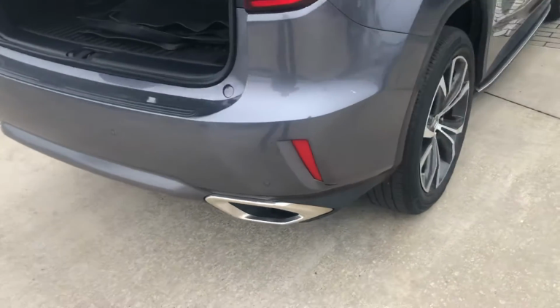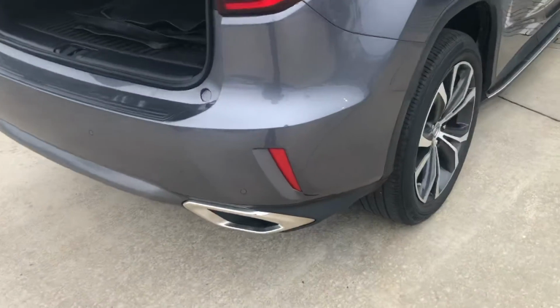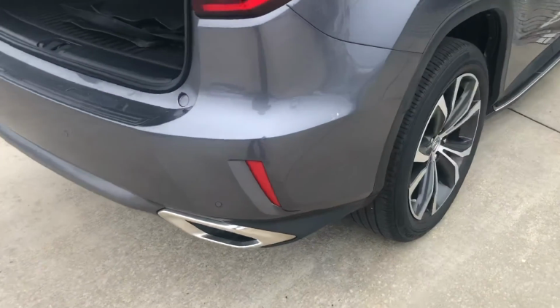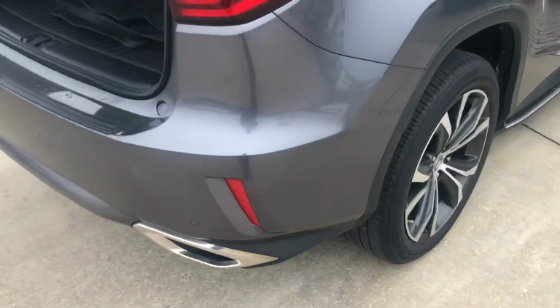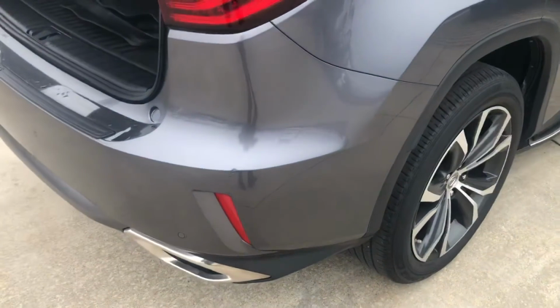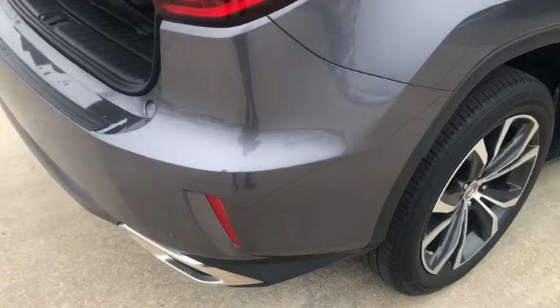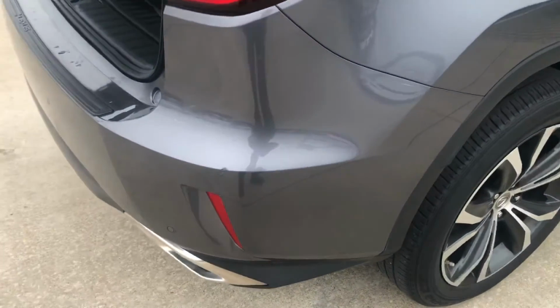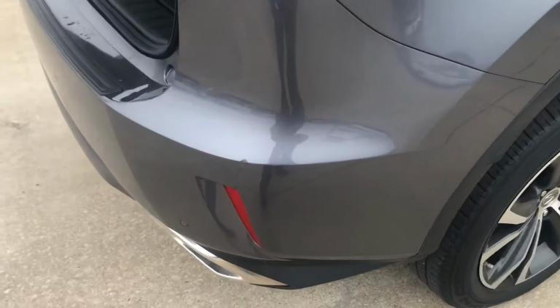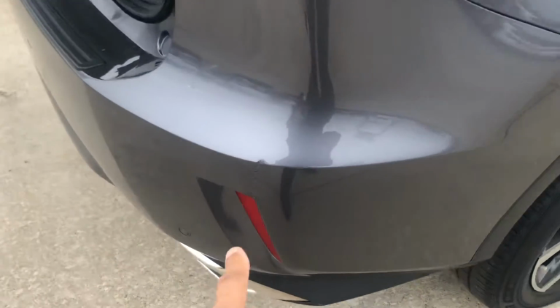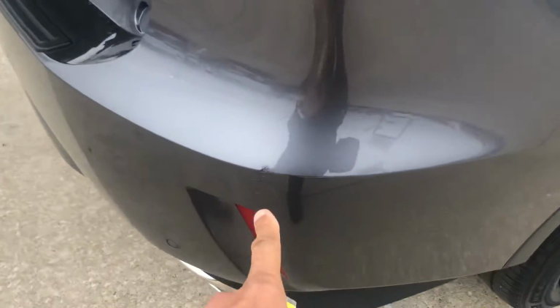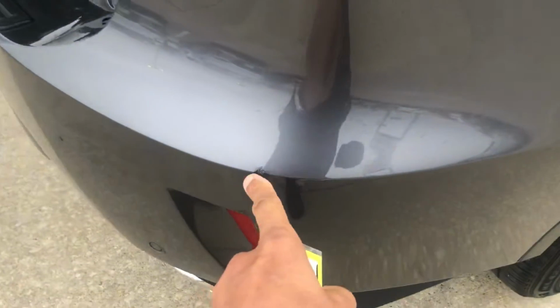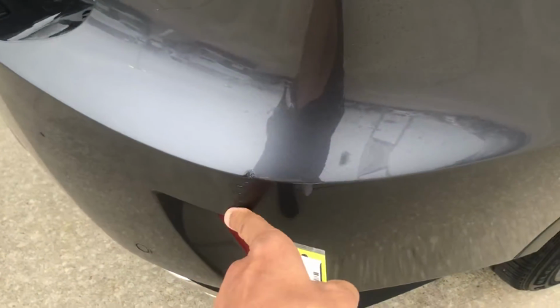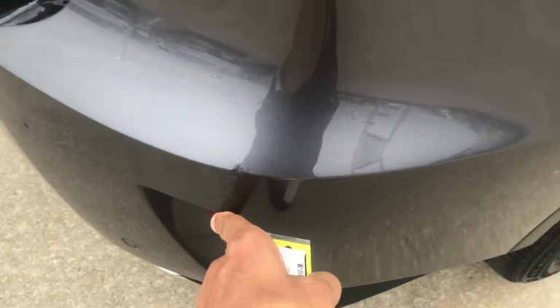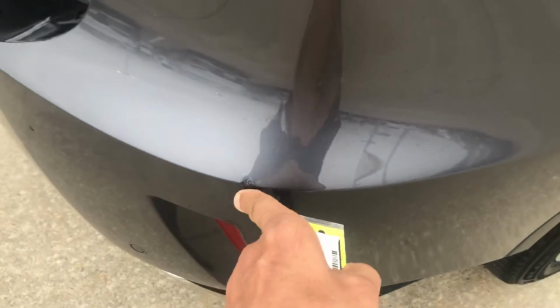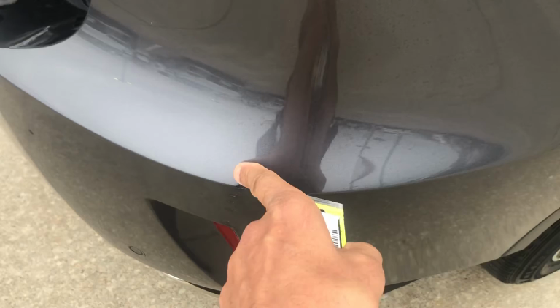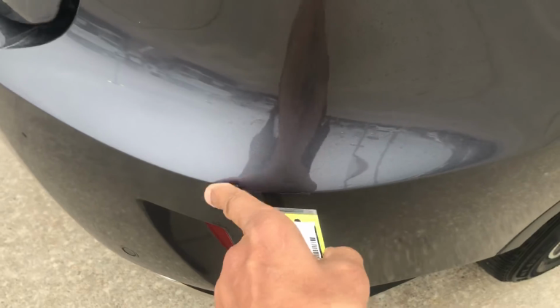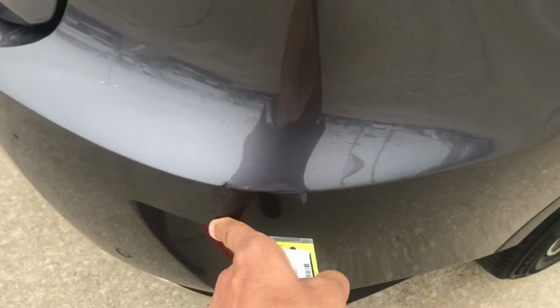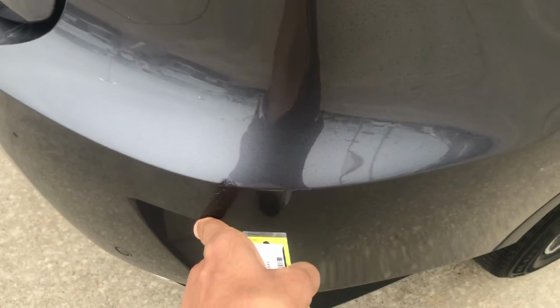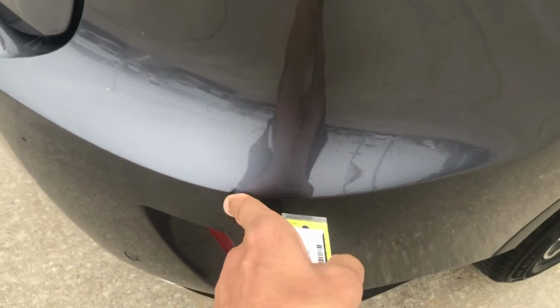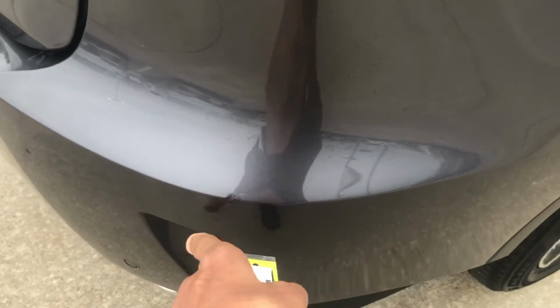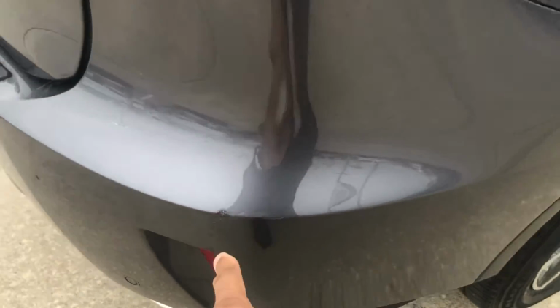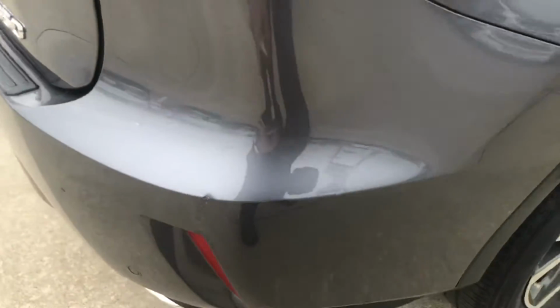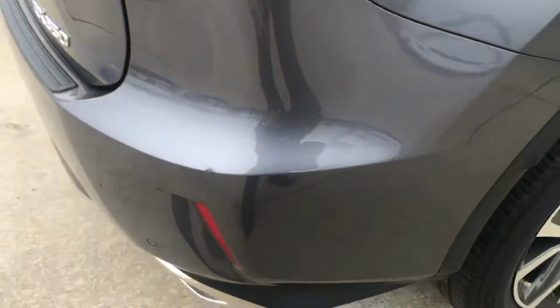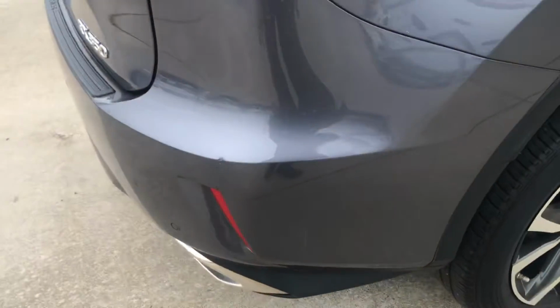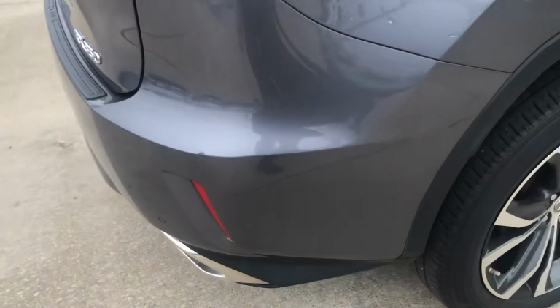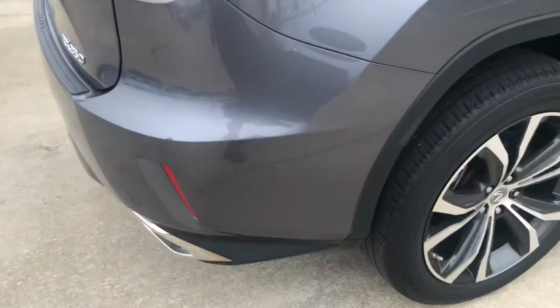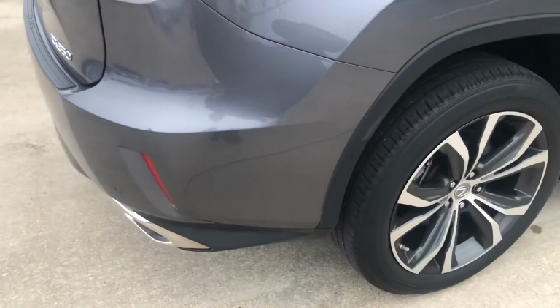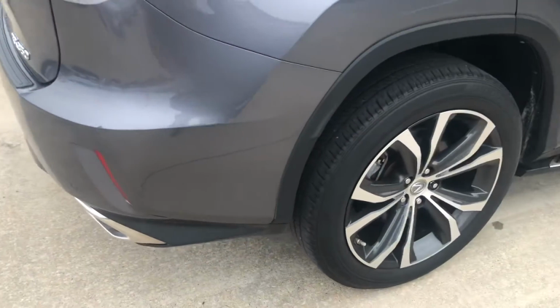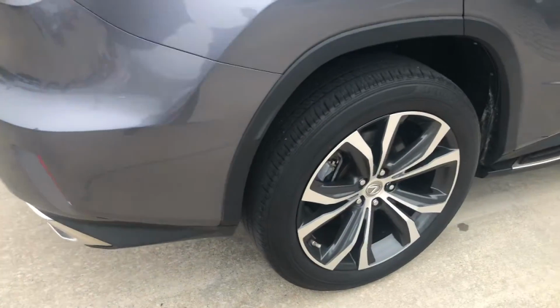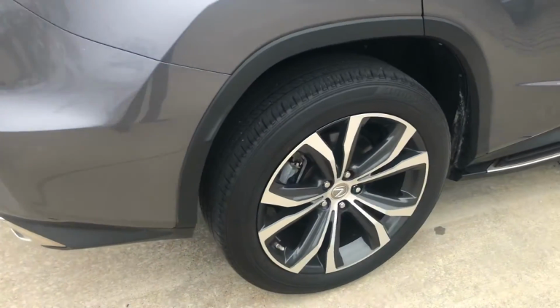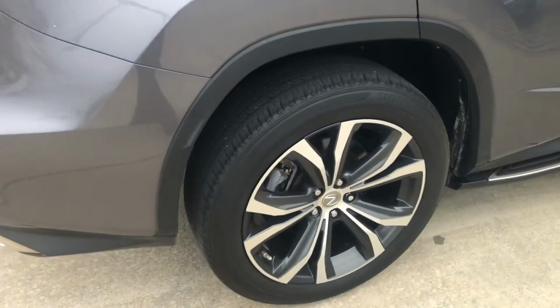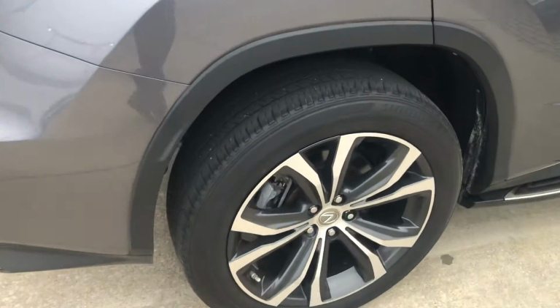I said I don't see any issues, but there is a little scrape right here on the bumper. Again, it is a used vehicle so it's not going to be perfect.